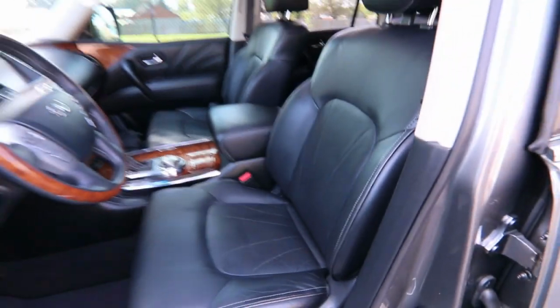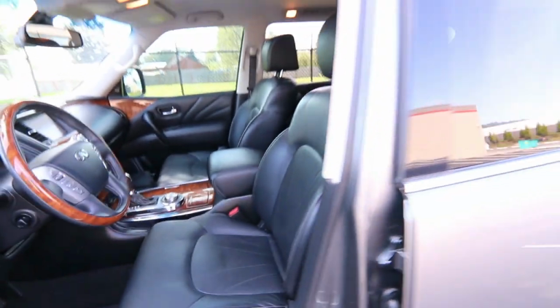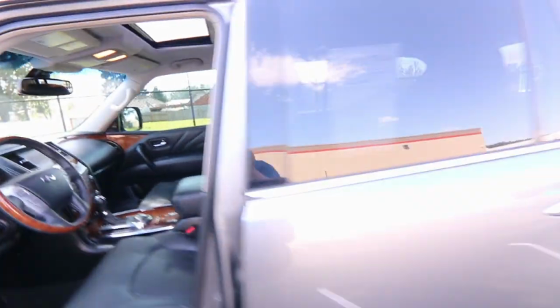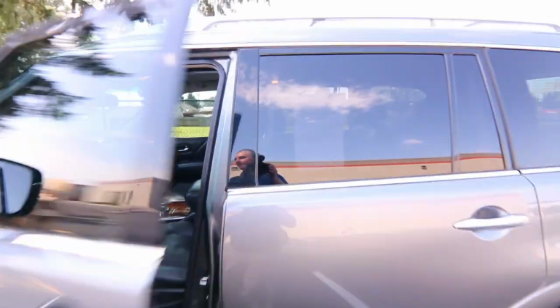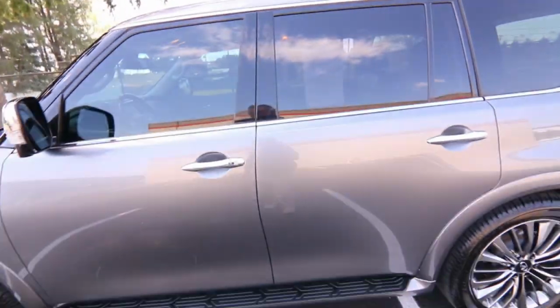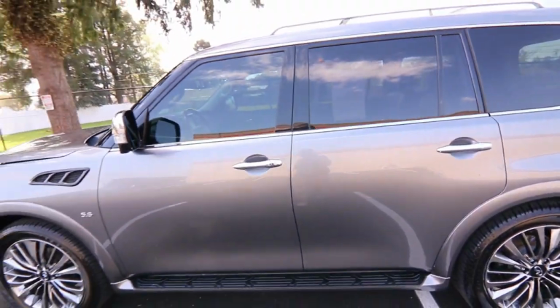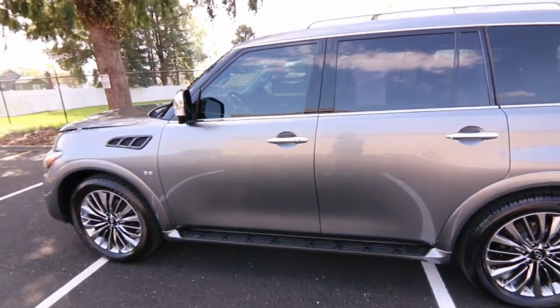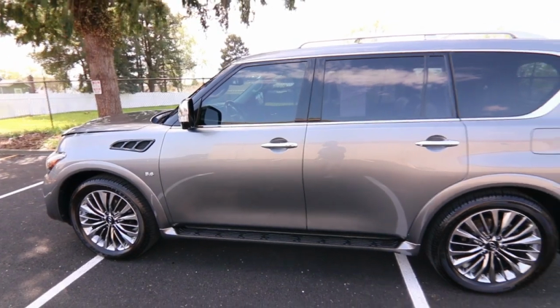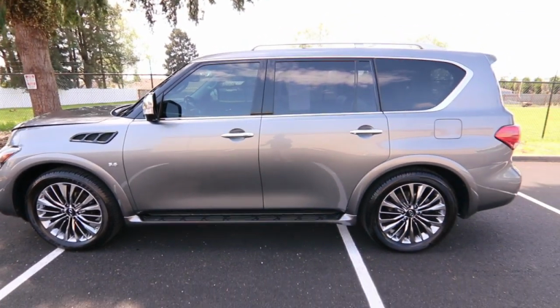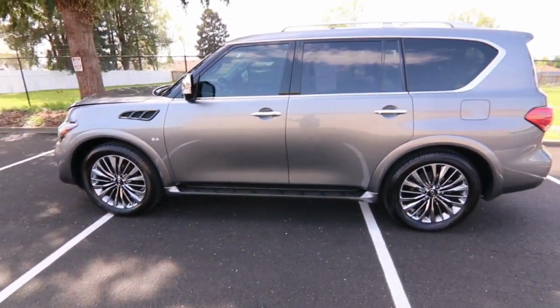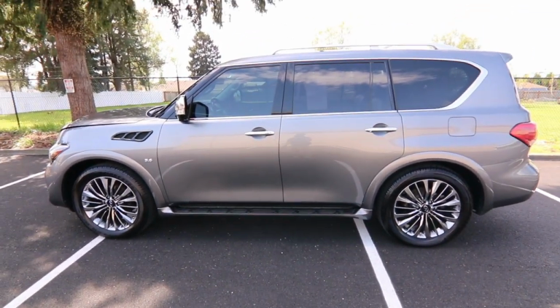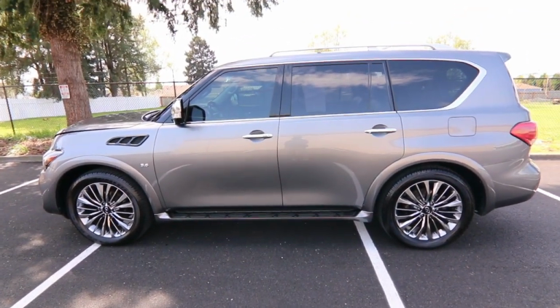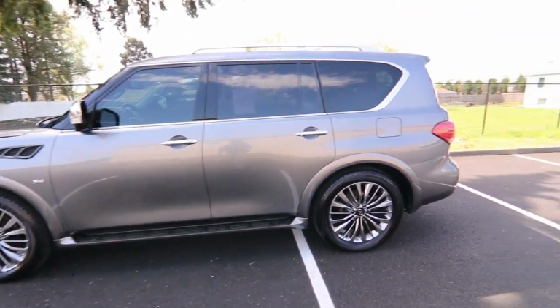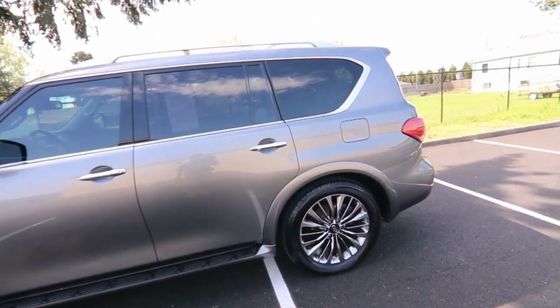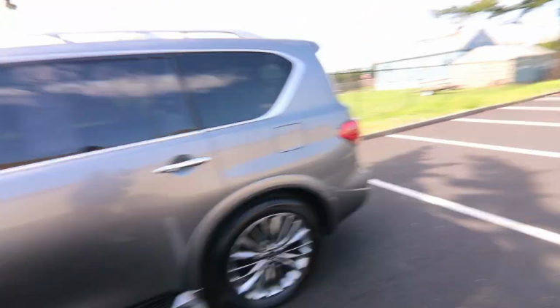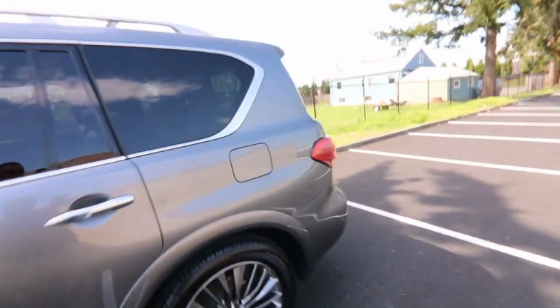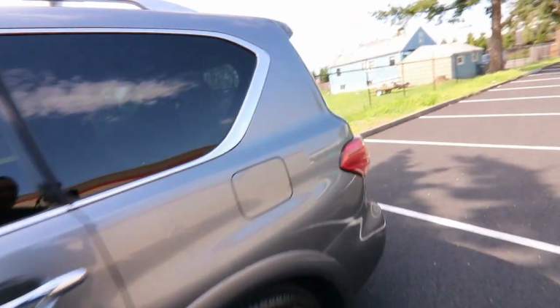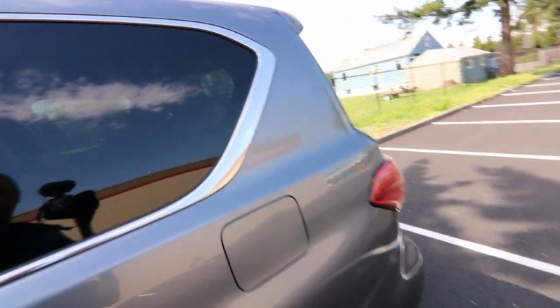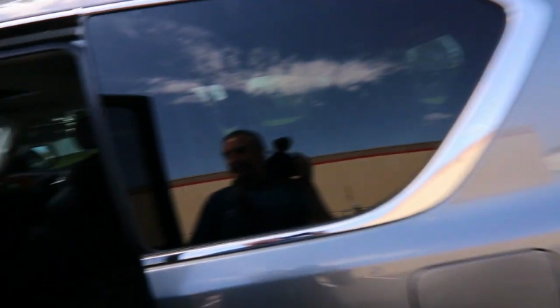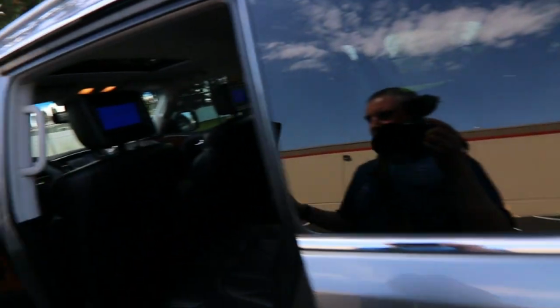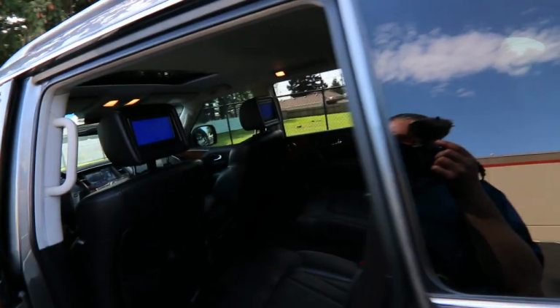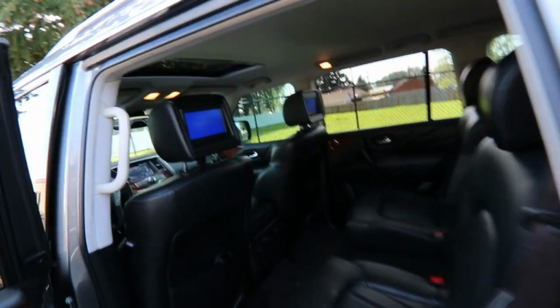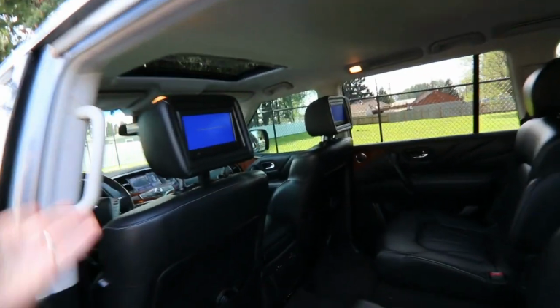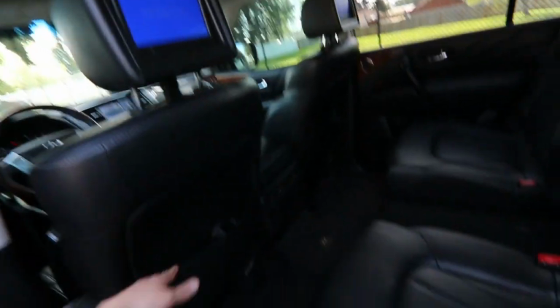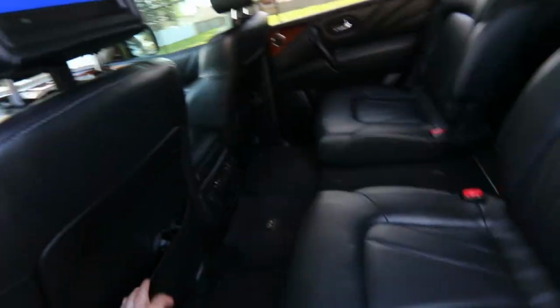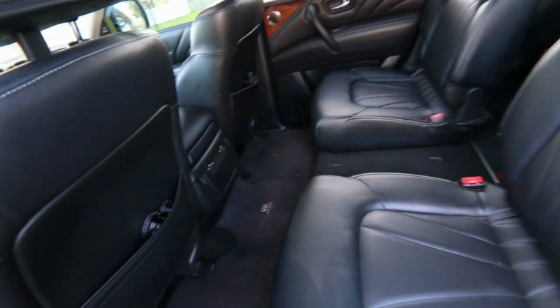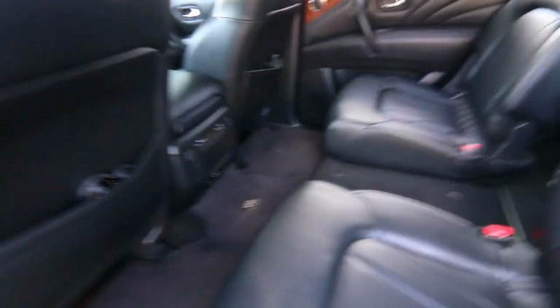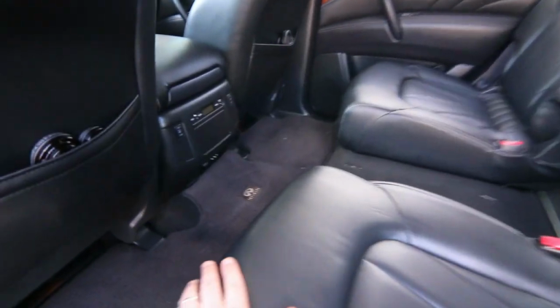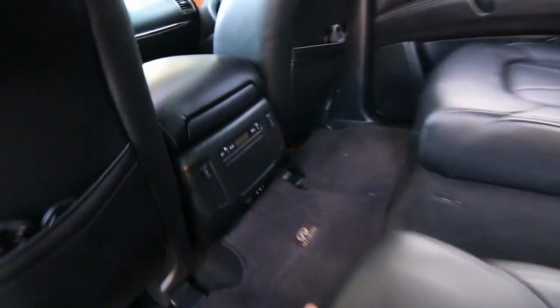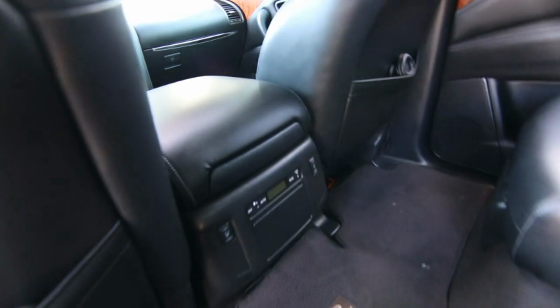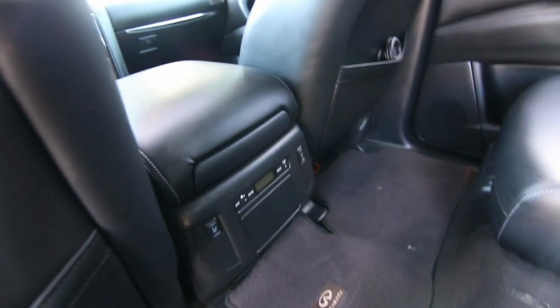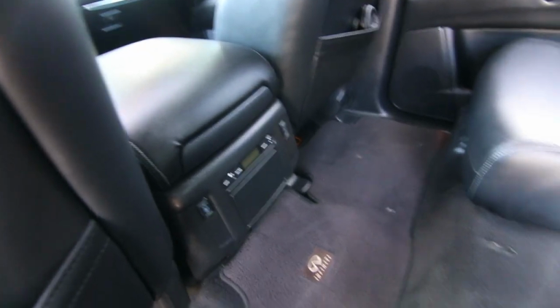Beautiful color combination in graphite gray on graphite leather. We also have the upgraded 22-inch wheel package, which gives a little more visual impact with those bigger wheels. We also have a rear entertainment system with wireless headphones, heated second-row seats, and rear climate control.